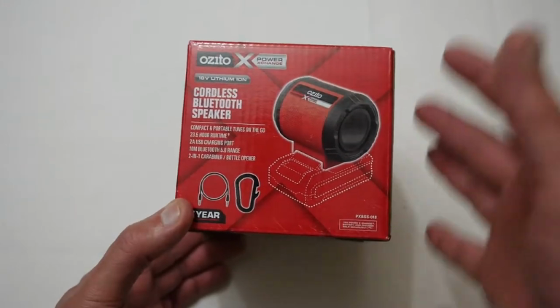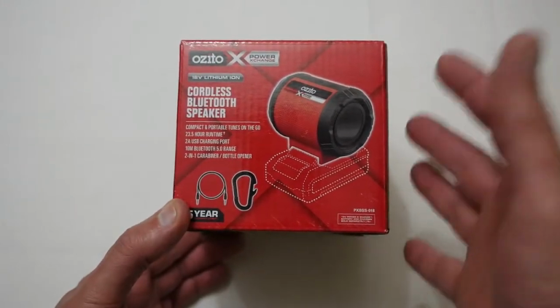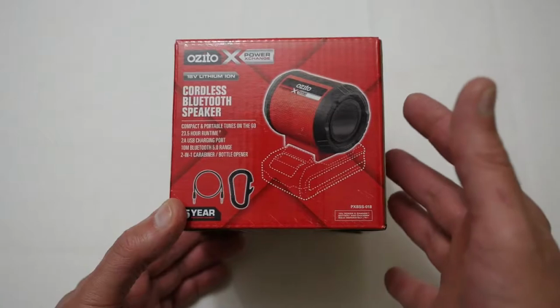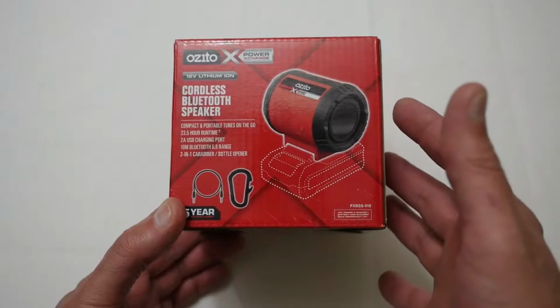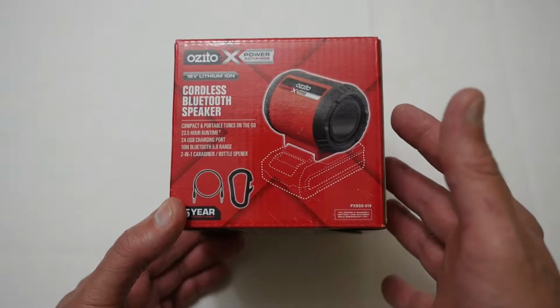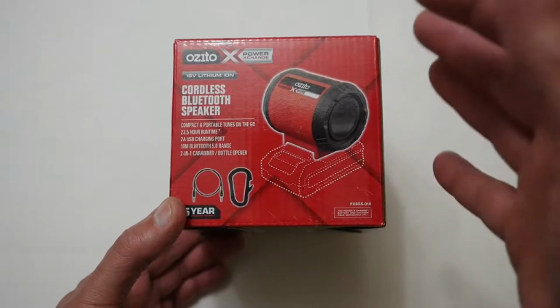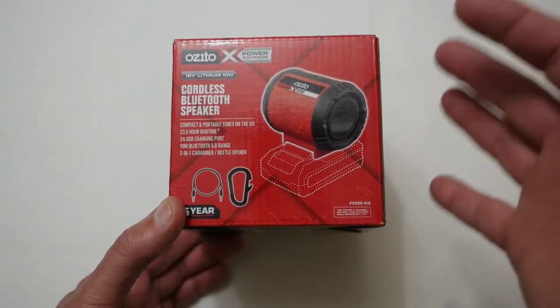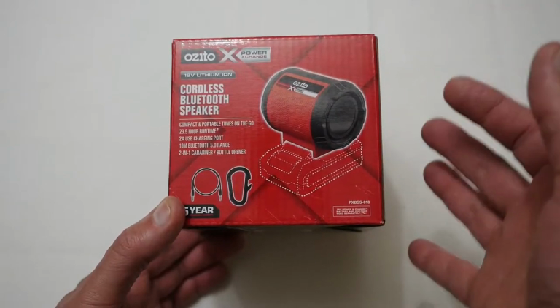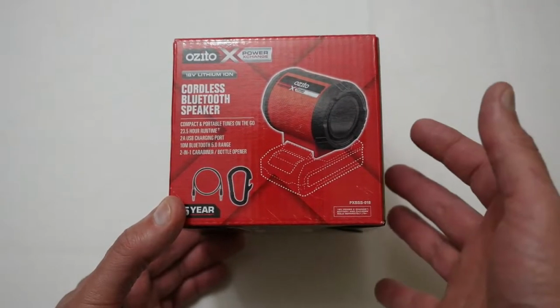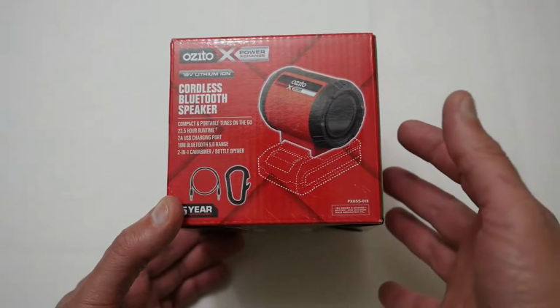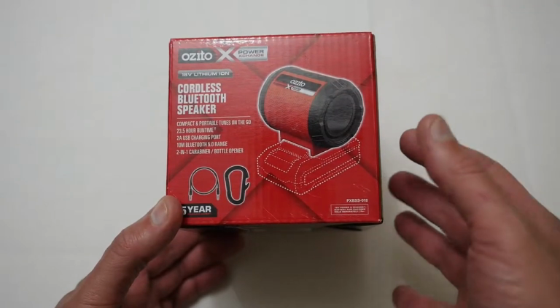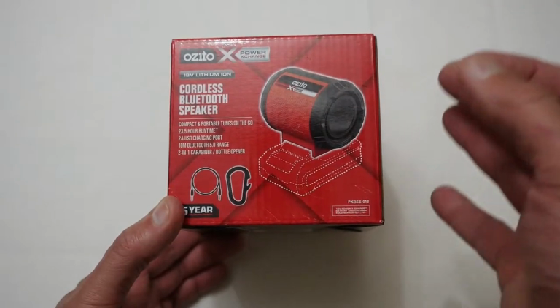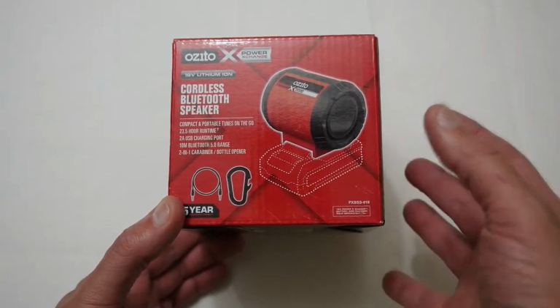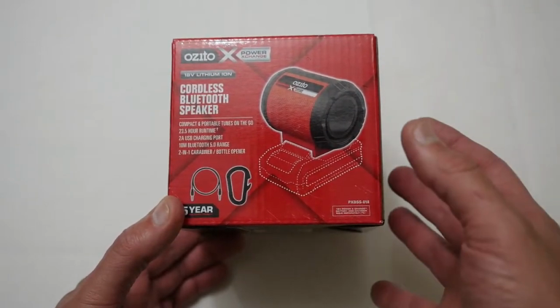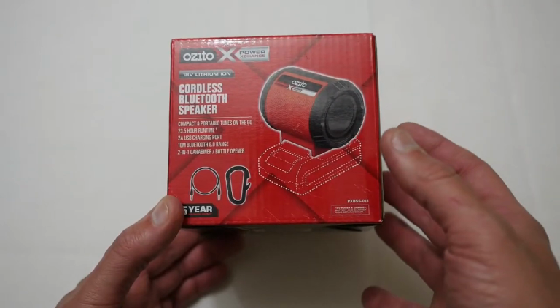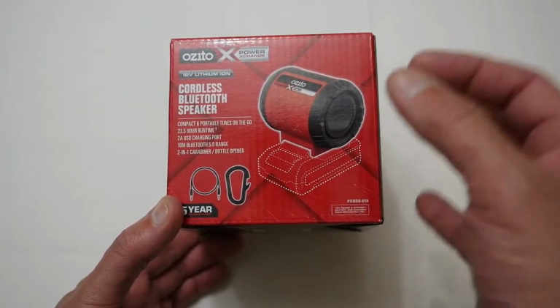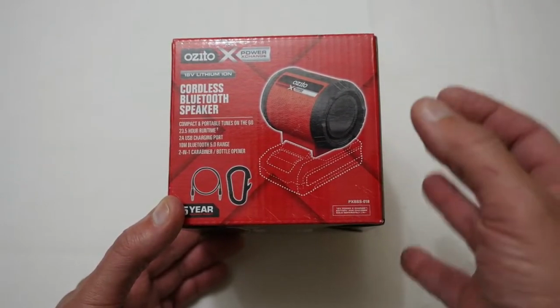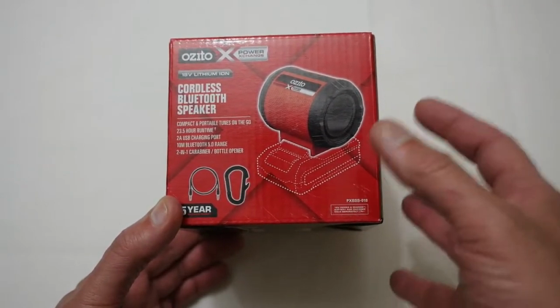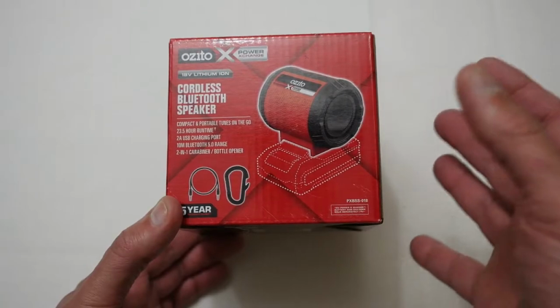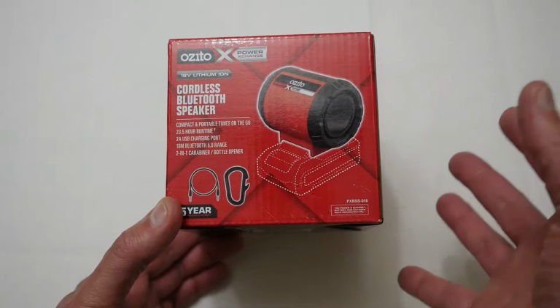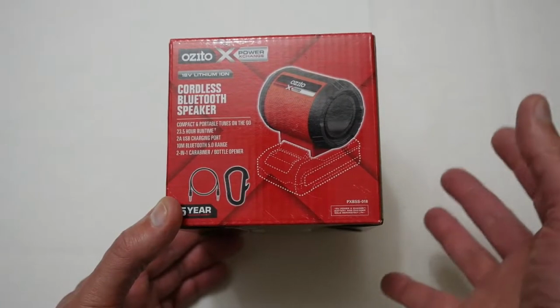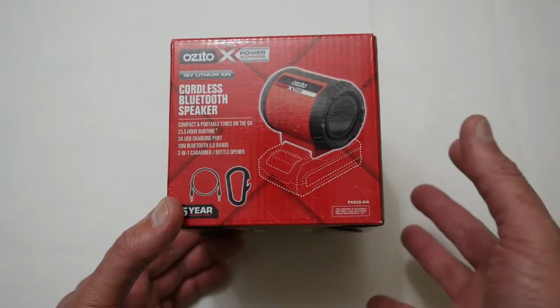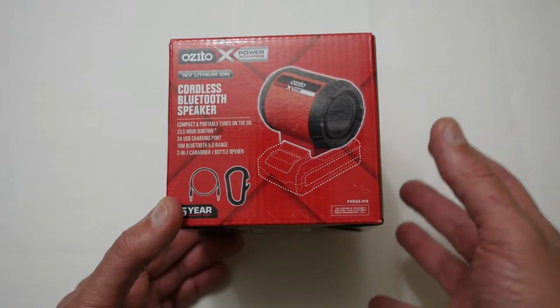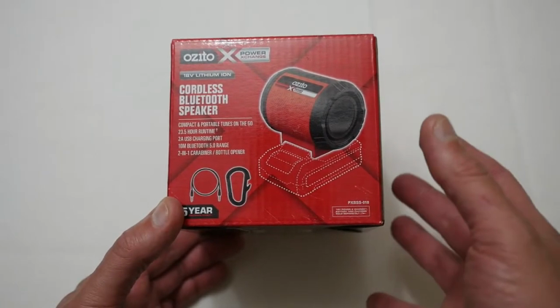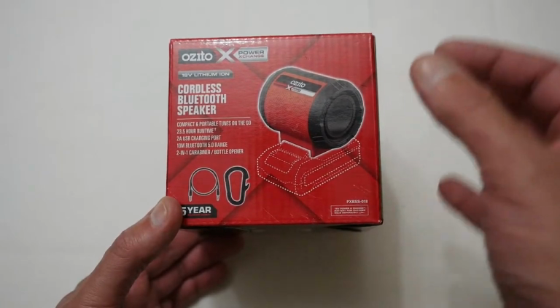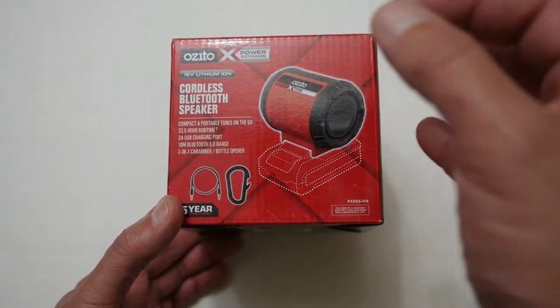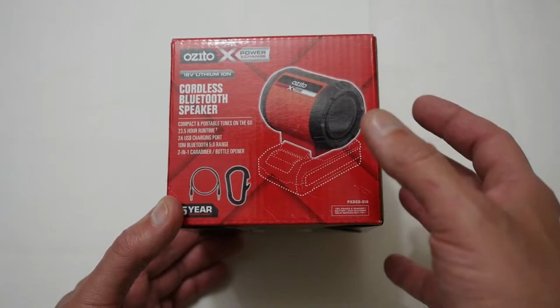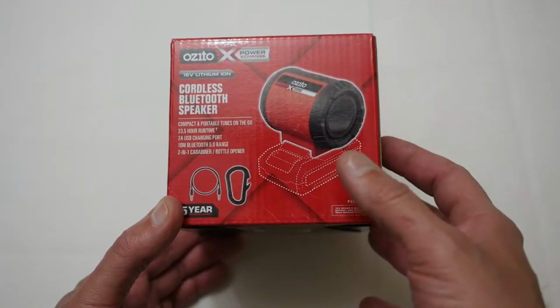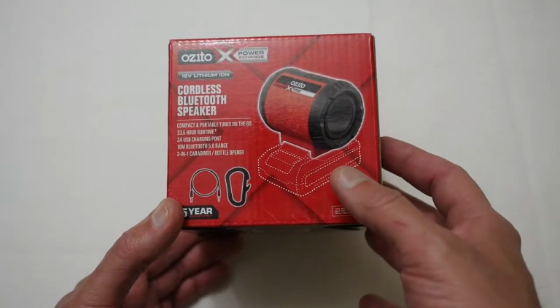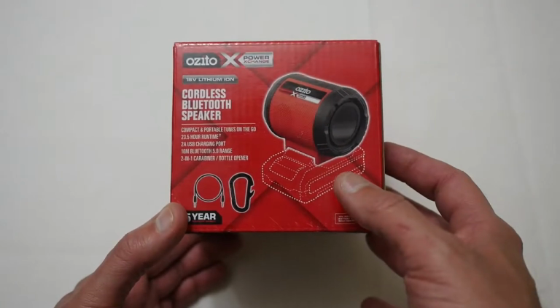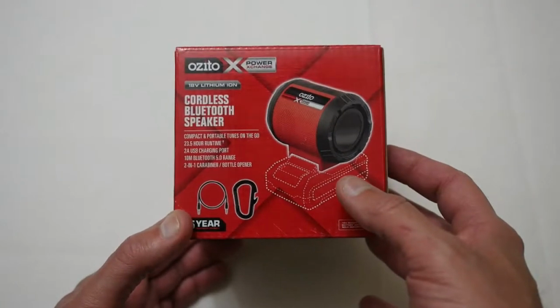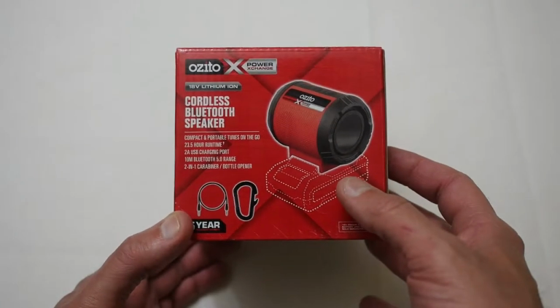Now this is a great little device and if you've already got the AusKita batteries it's relatively cheap, but if you don't then it's kind of an expensive item to get. But overall it's quite a neat little package.